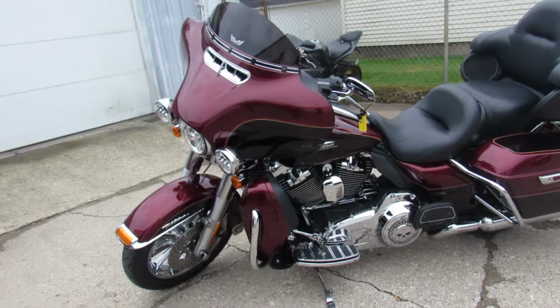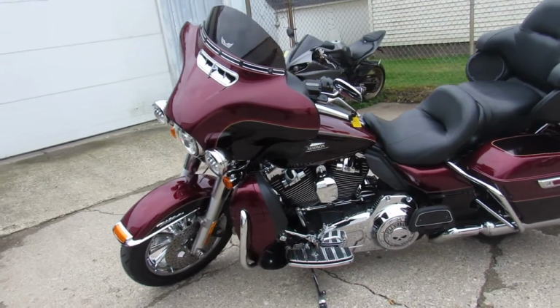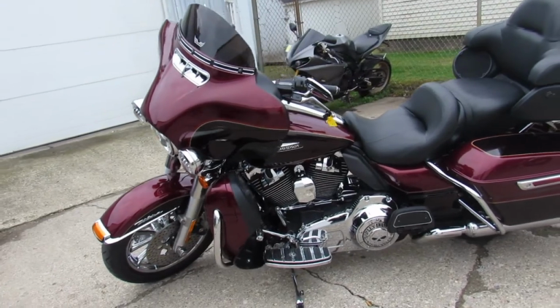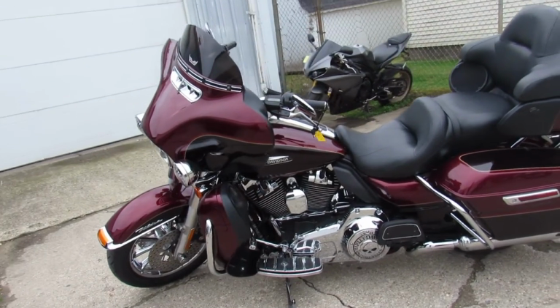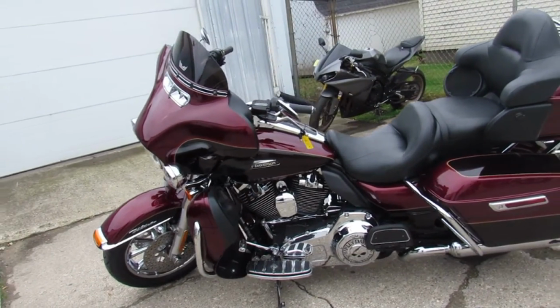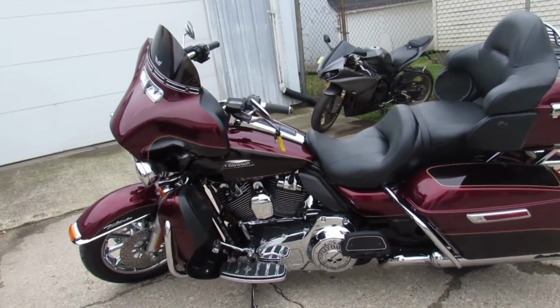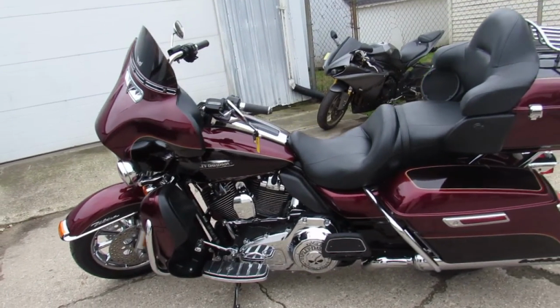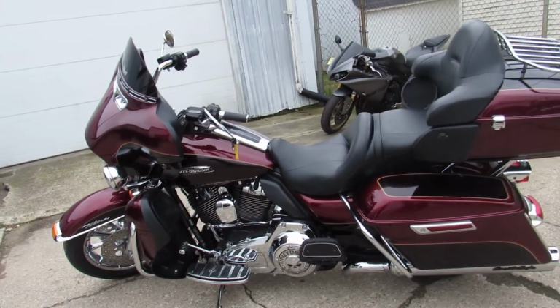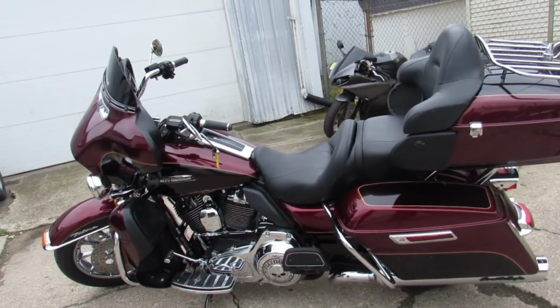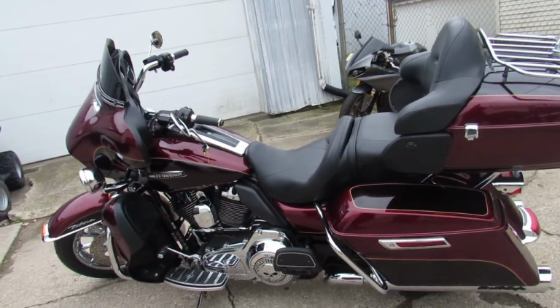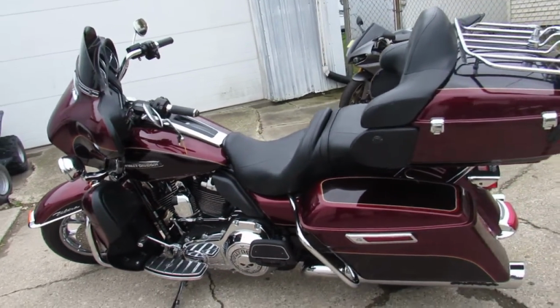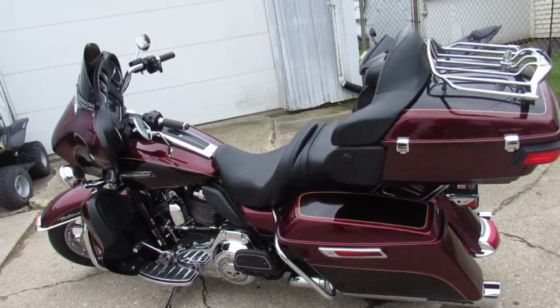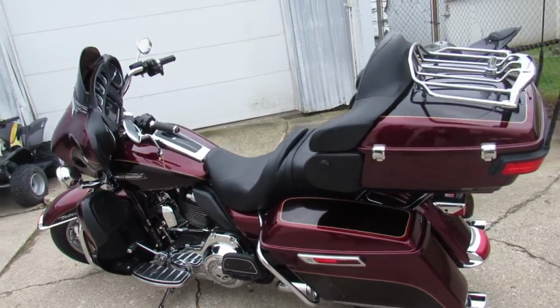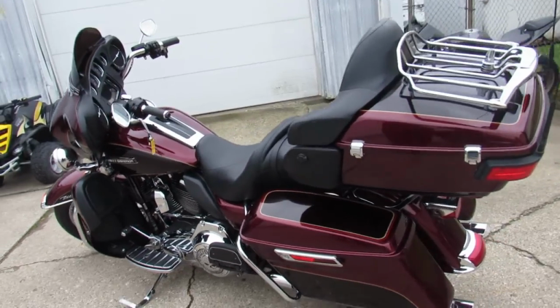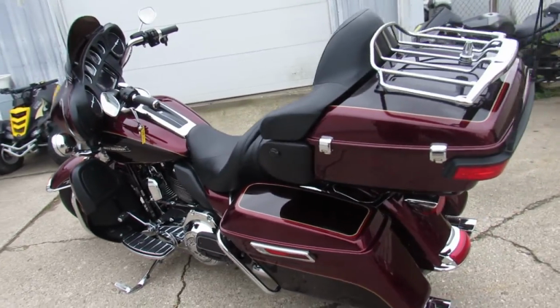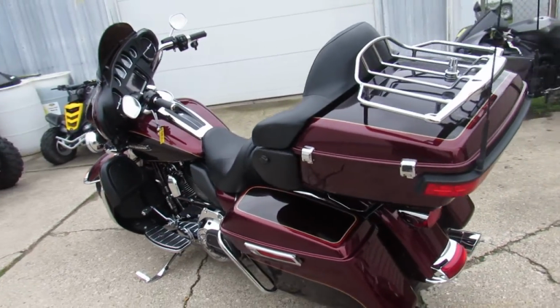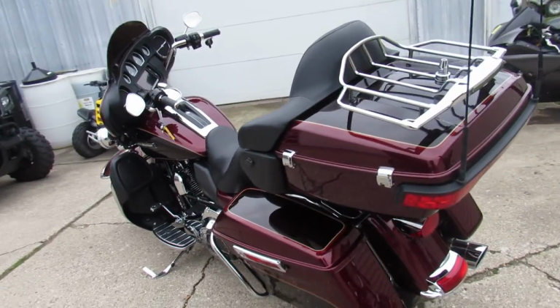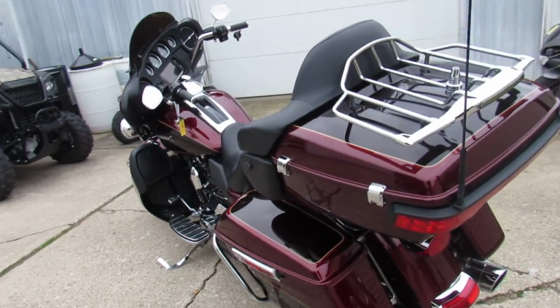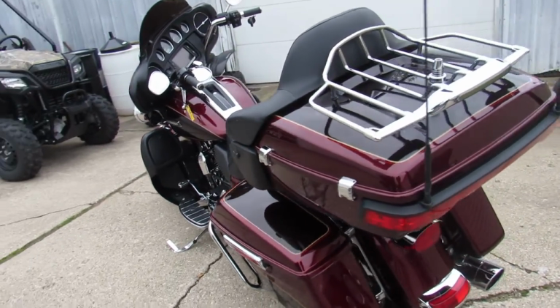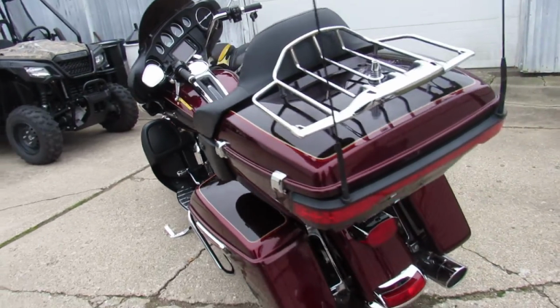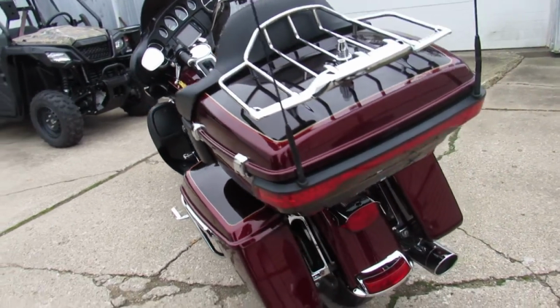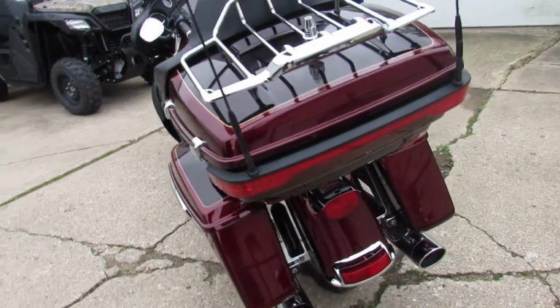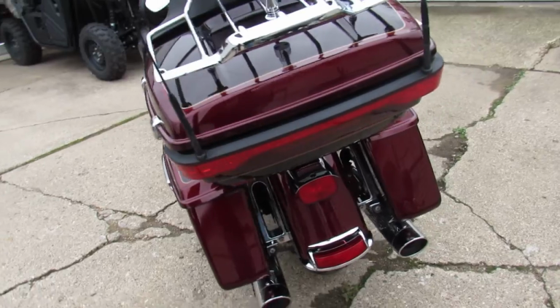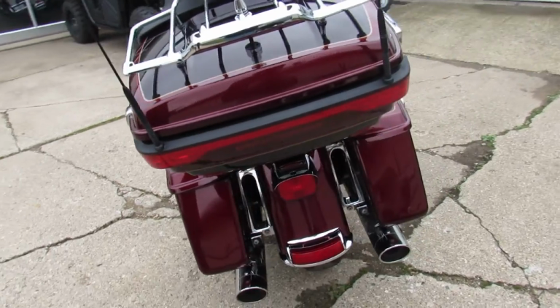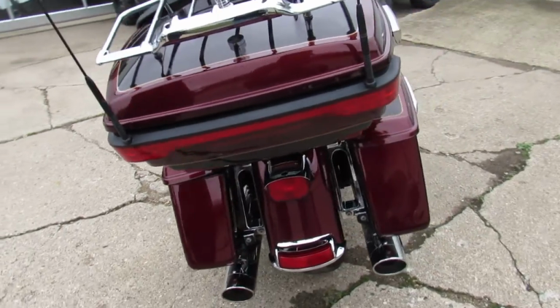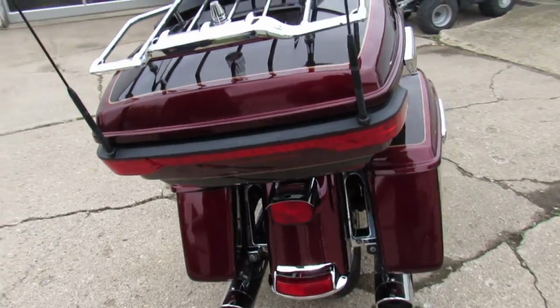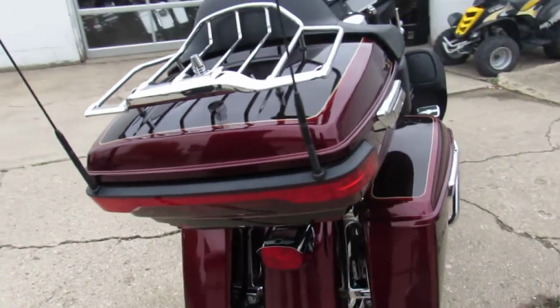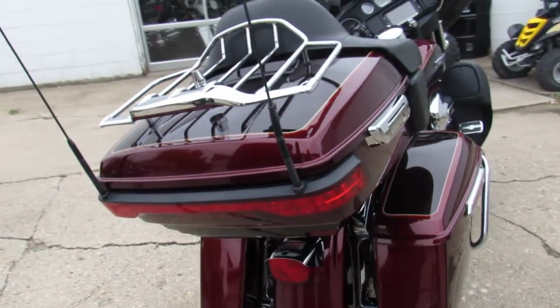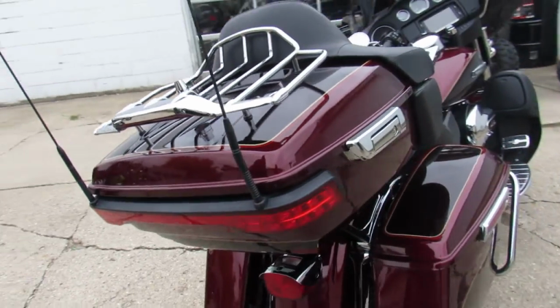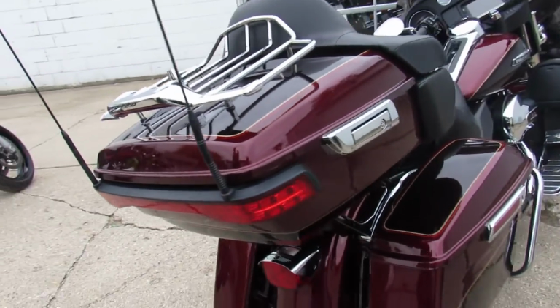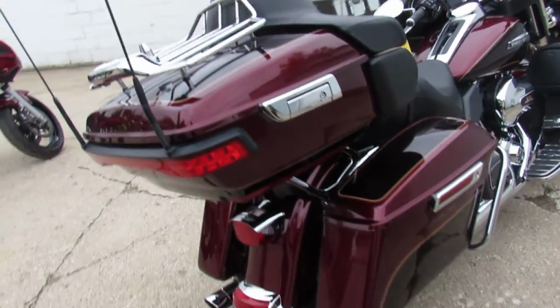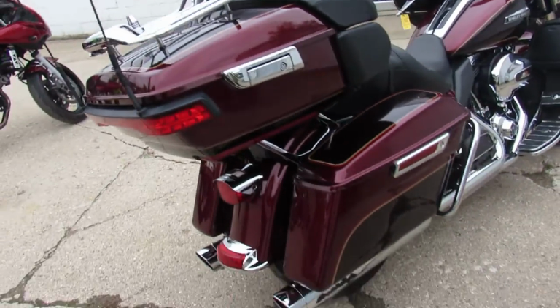In Mystic Red and Cayenne paint, the paint shines like new, chrome flawless. It's got the oversized LED screen, chrome front and rear wheels, Screamin' Eagle air intake, and Screamin' Eagle exhaust. This Harley's gonna turn heads everywhere you go.